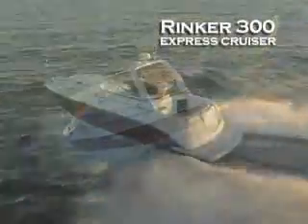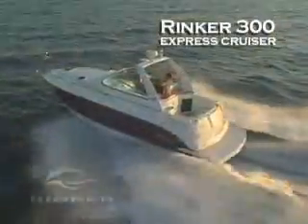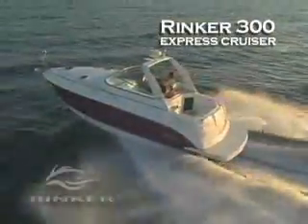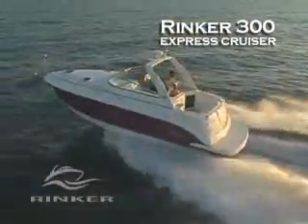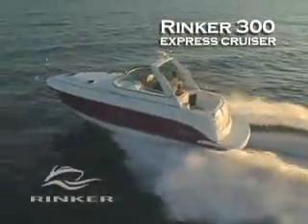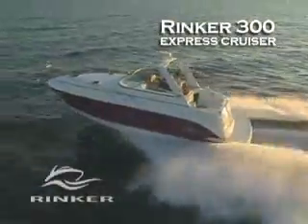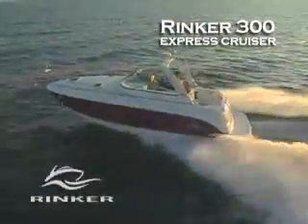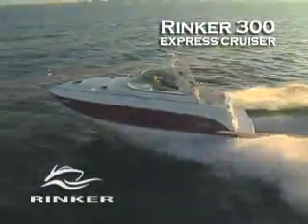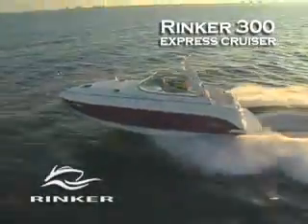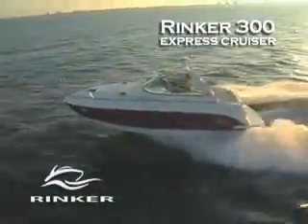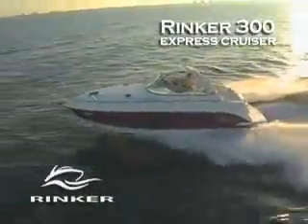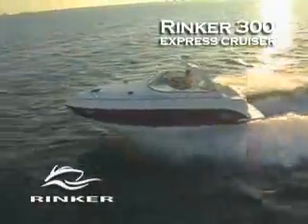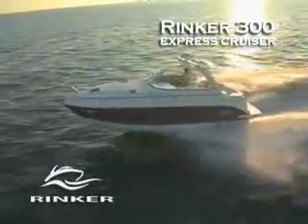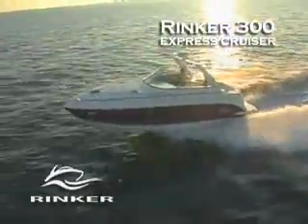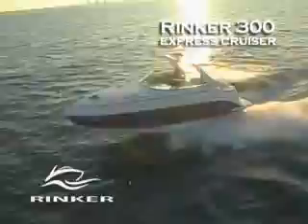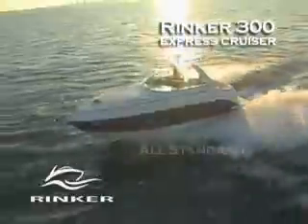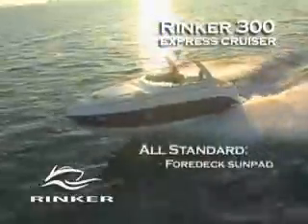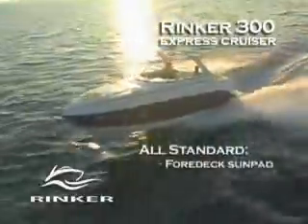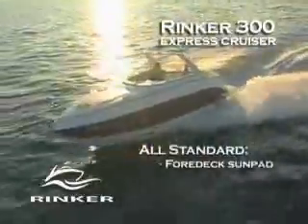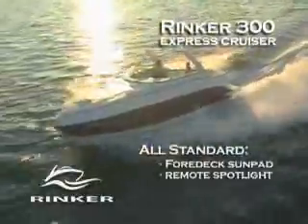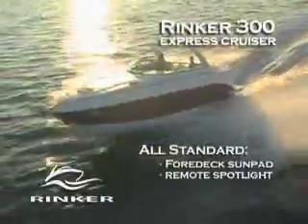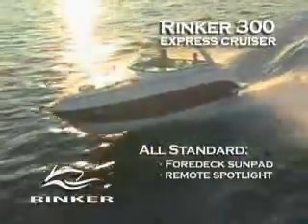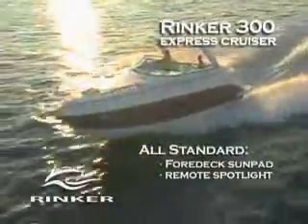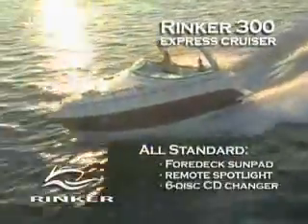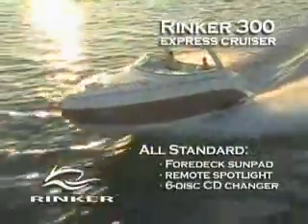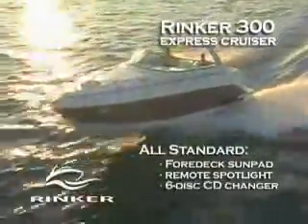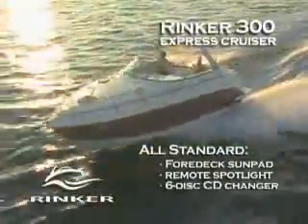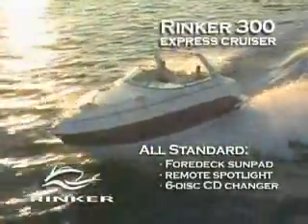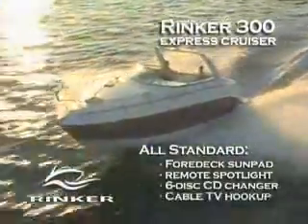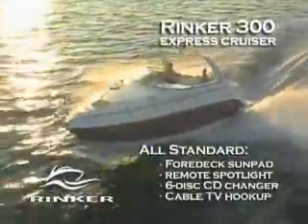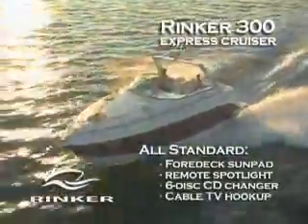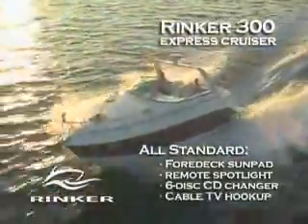The radar arch is standard with spreader lights, speakers, and TV antenna. The four-deck sun pad, remote spotlight, six-disc CD changer, and cable TV hookup — all standard.